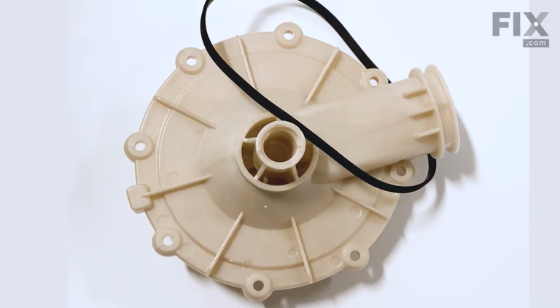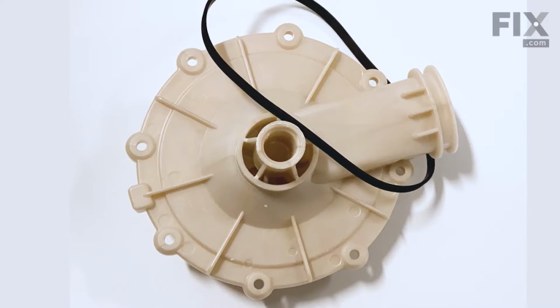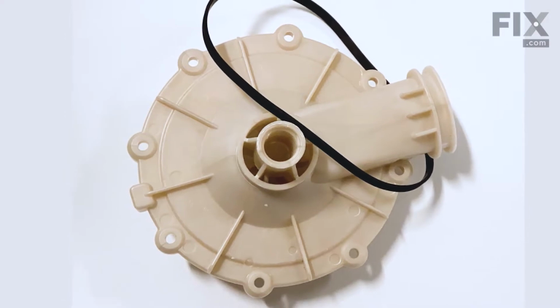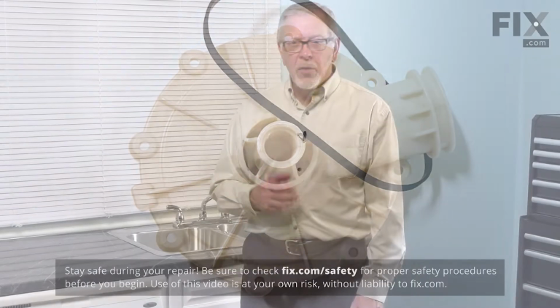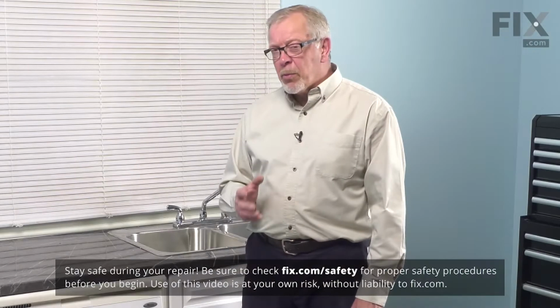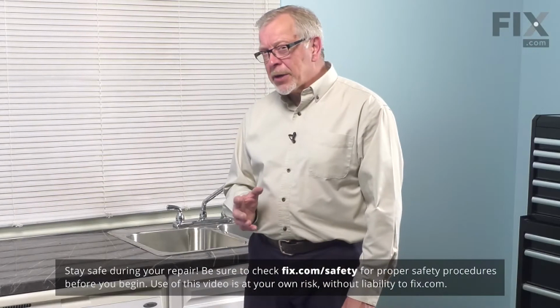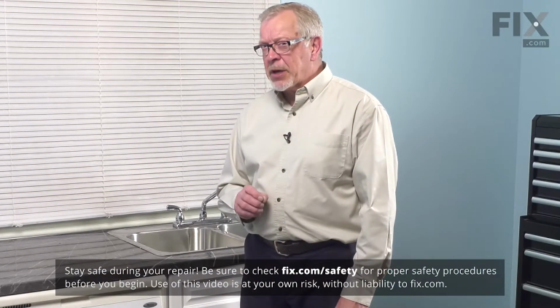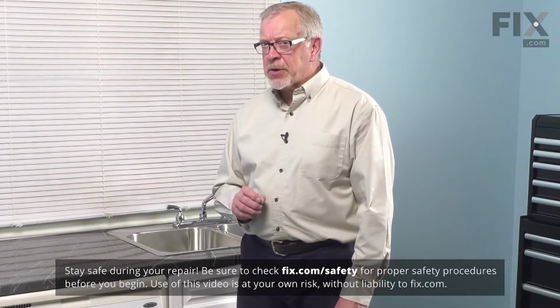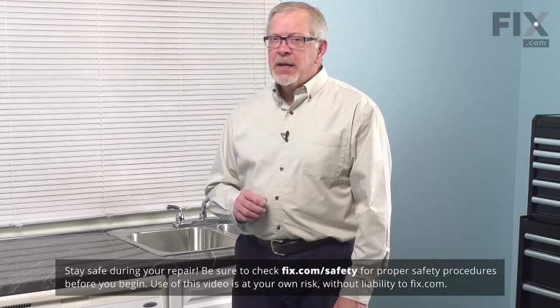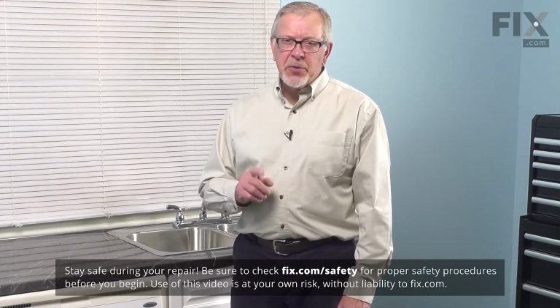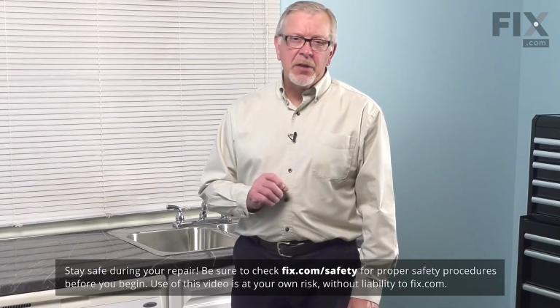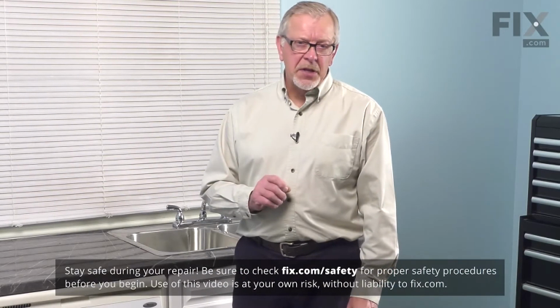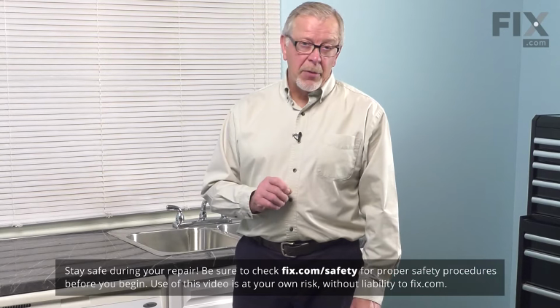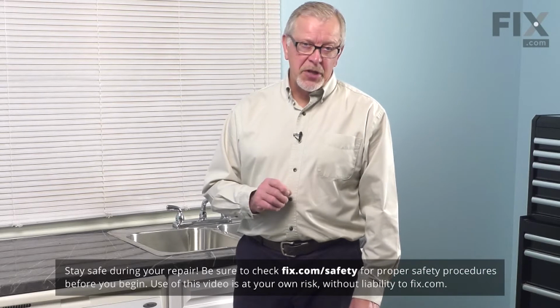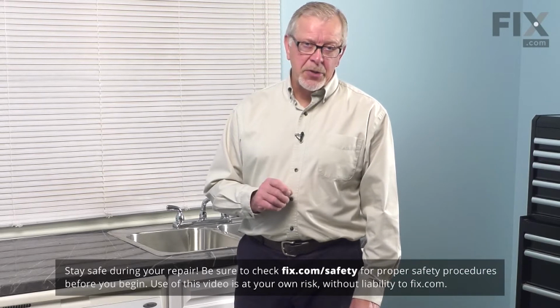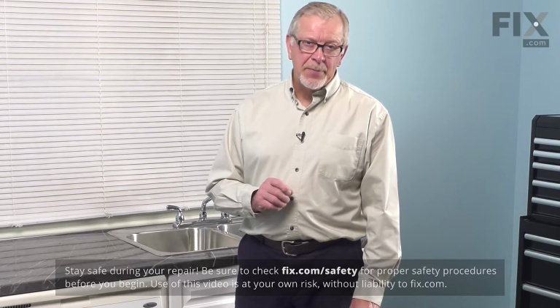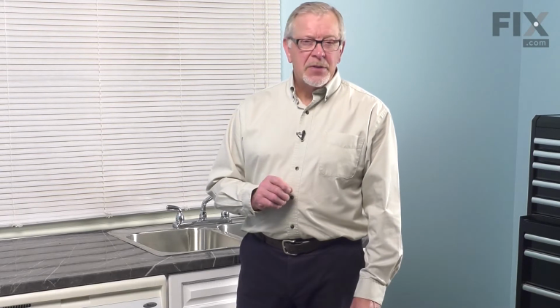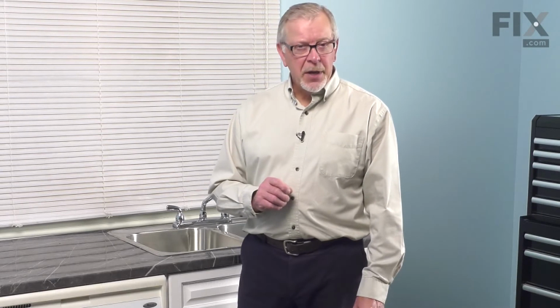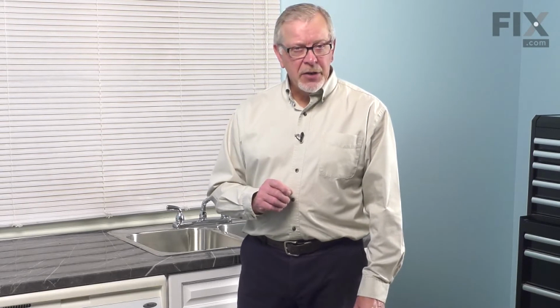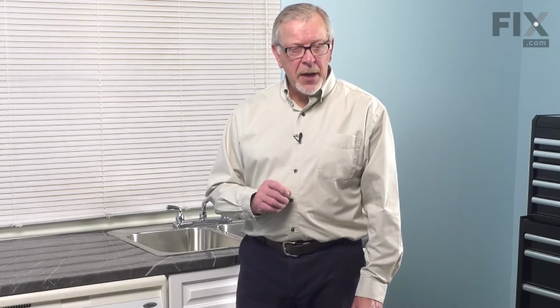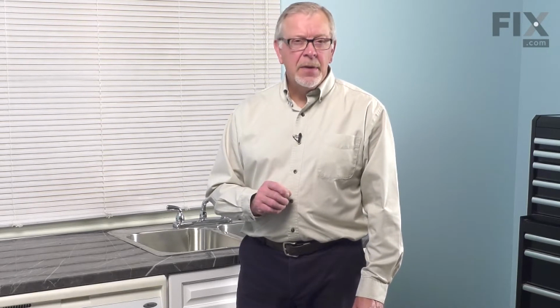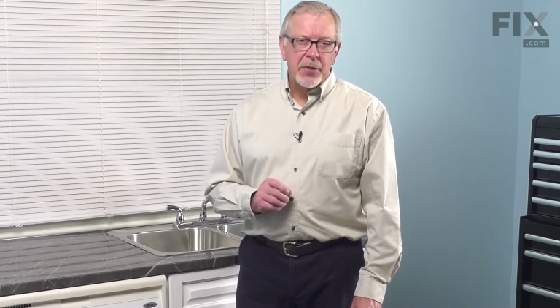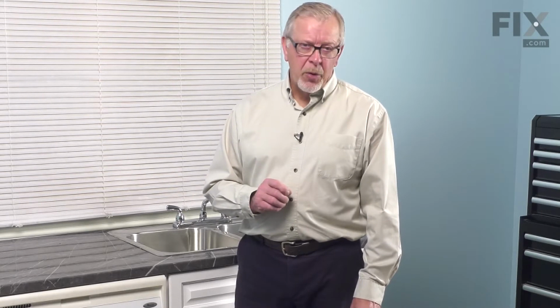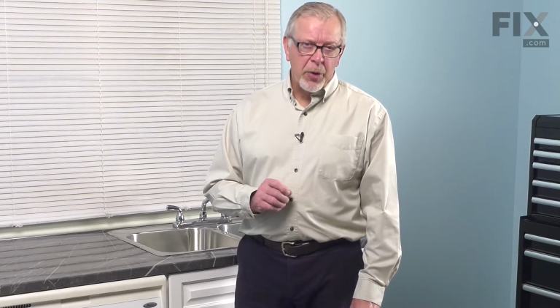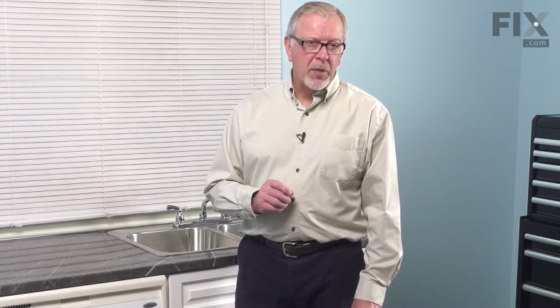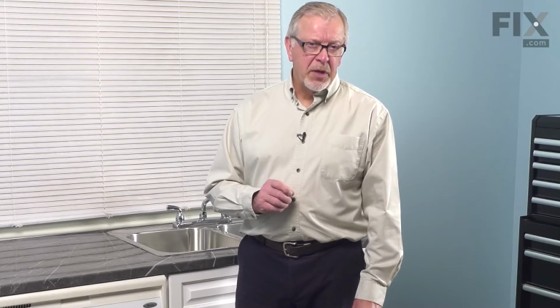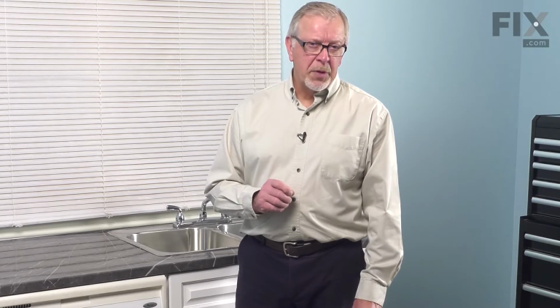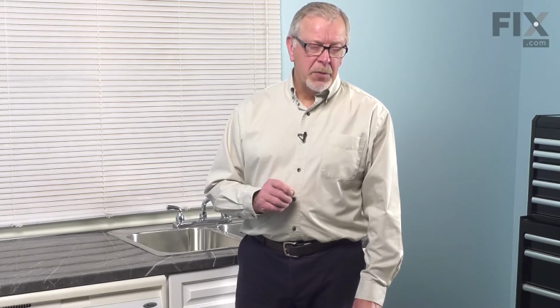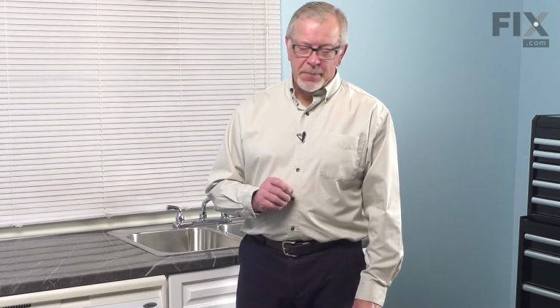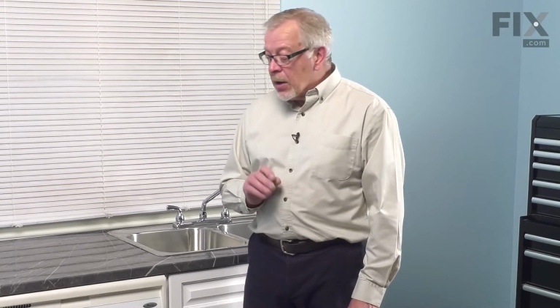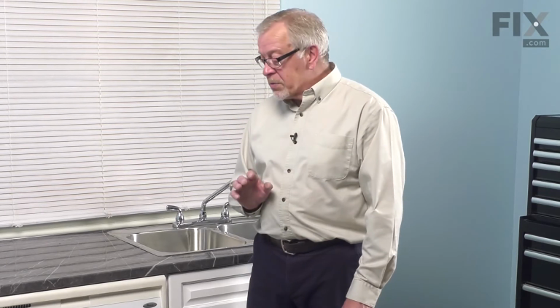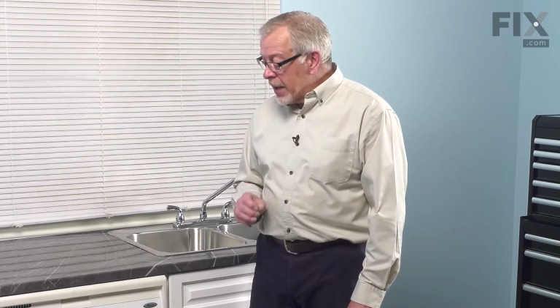To do this repair, although we won't be working near some electrical circuits, it's a good idea that we disconnect power to the dishwasher. Locate the electrical panel, turn off the appropriate breaker or remove the appropriate fuse.